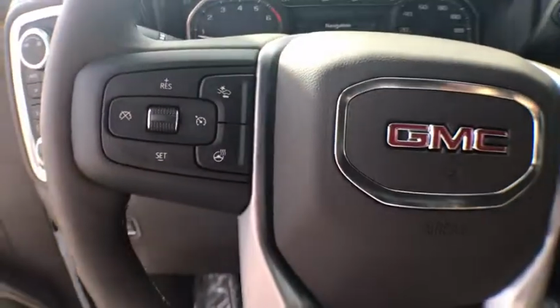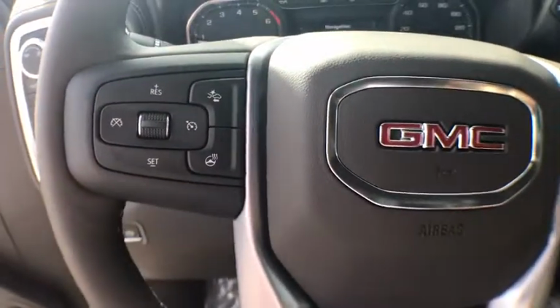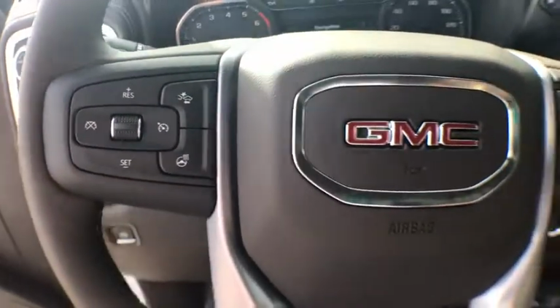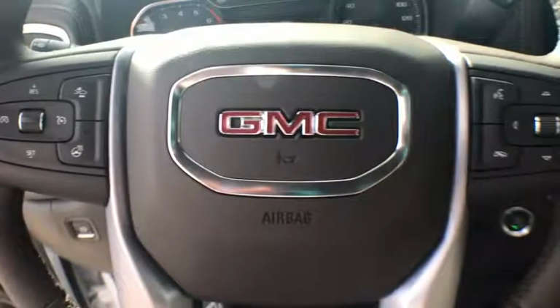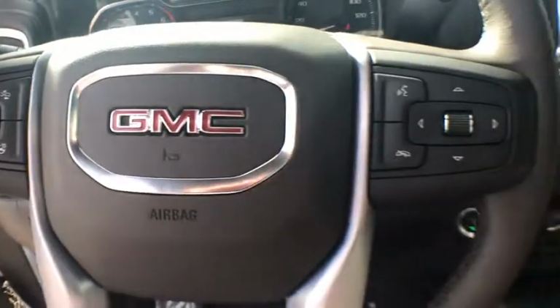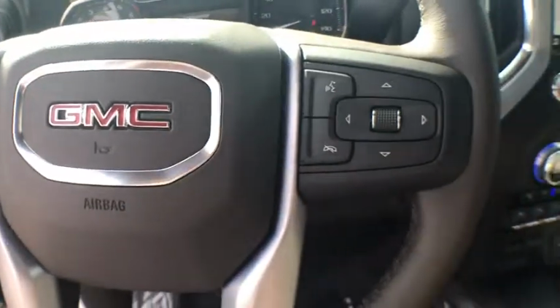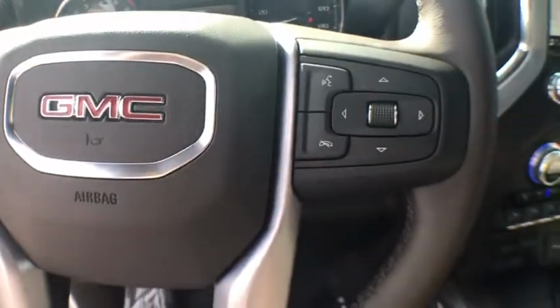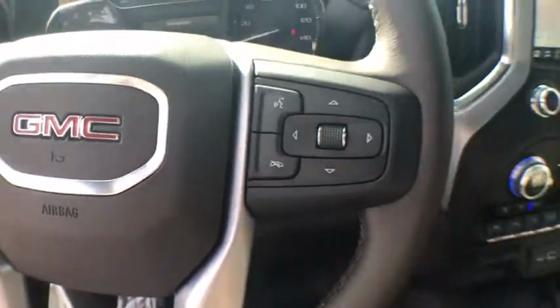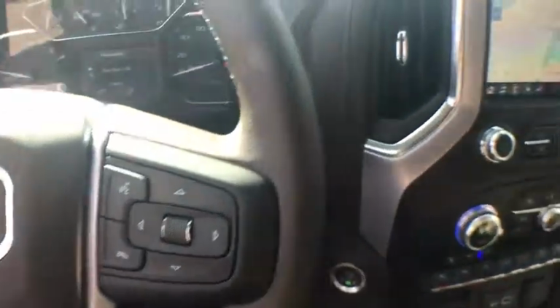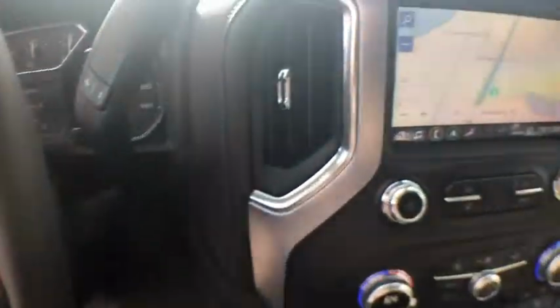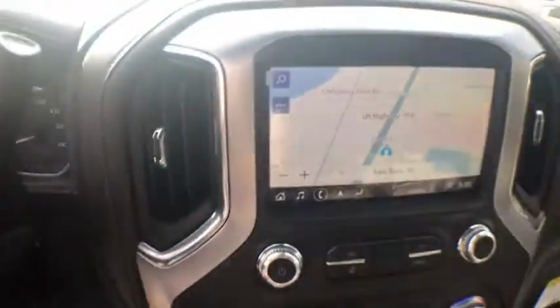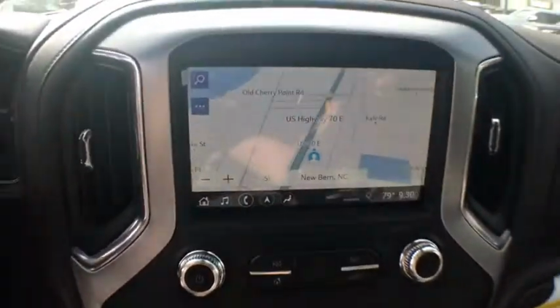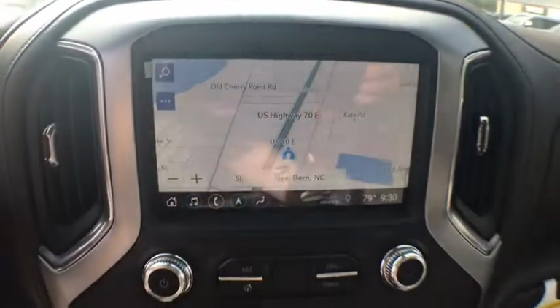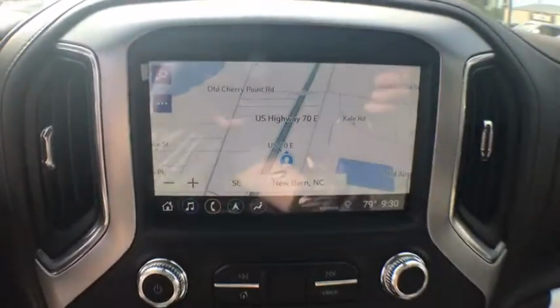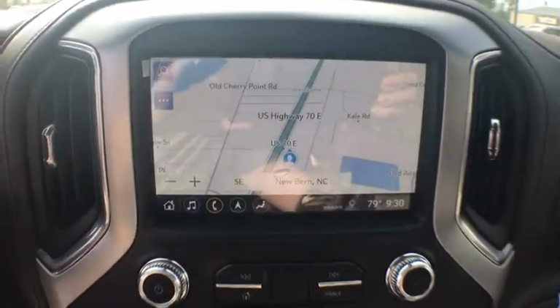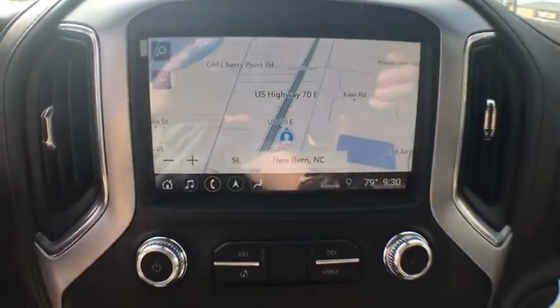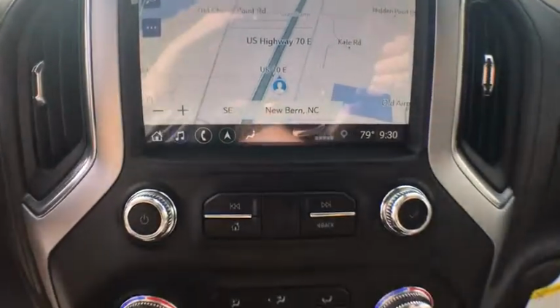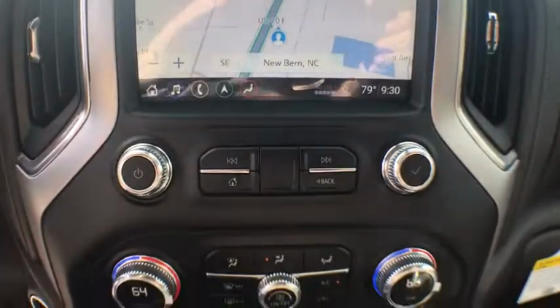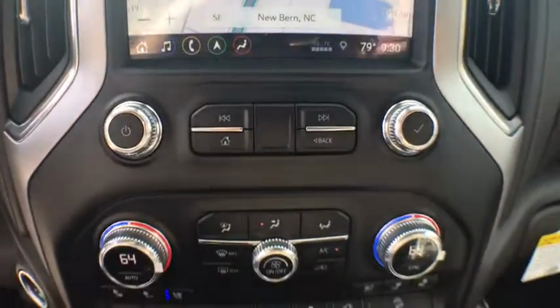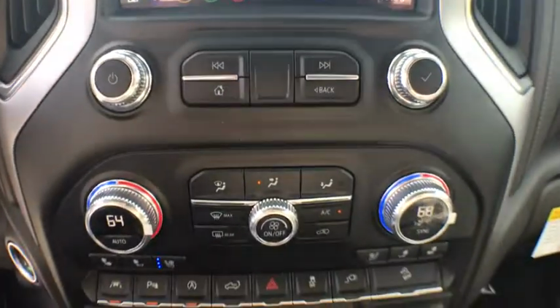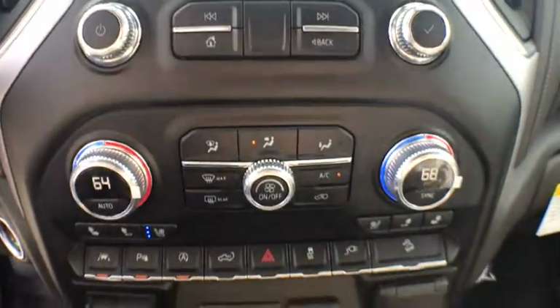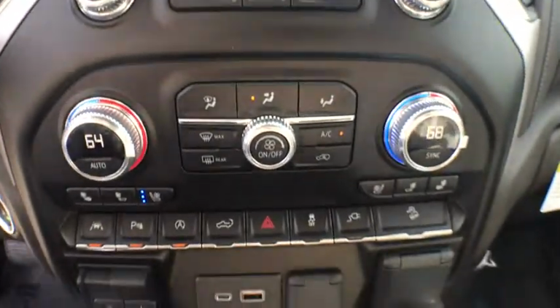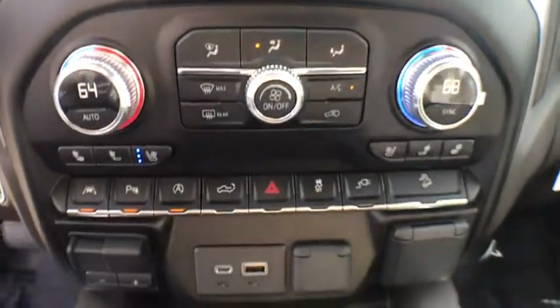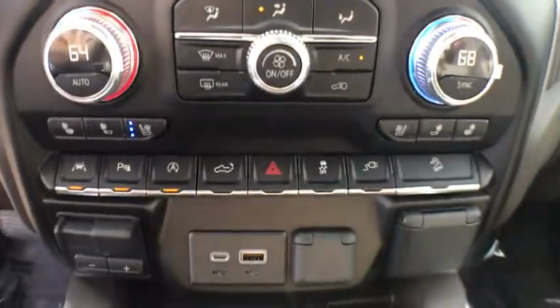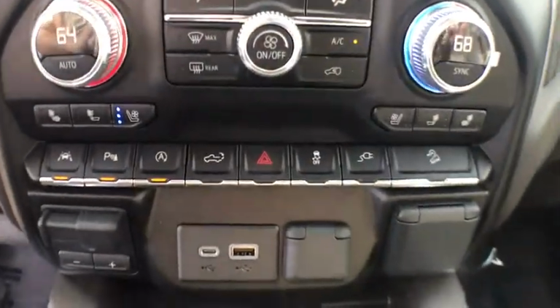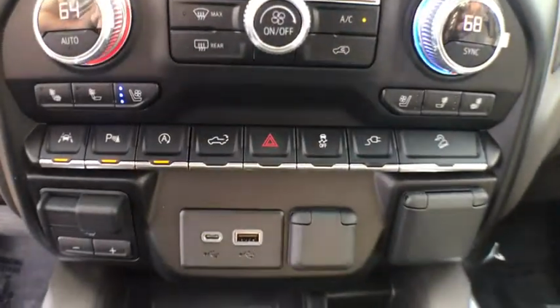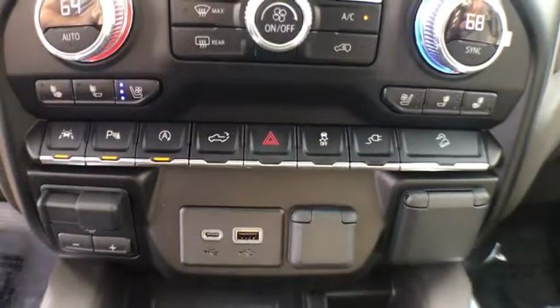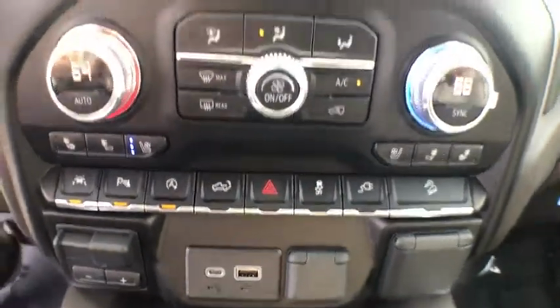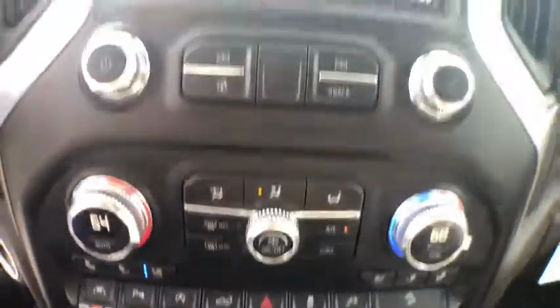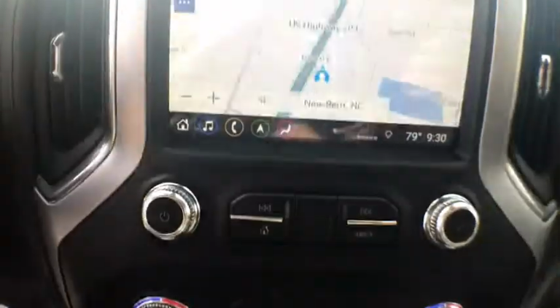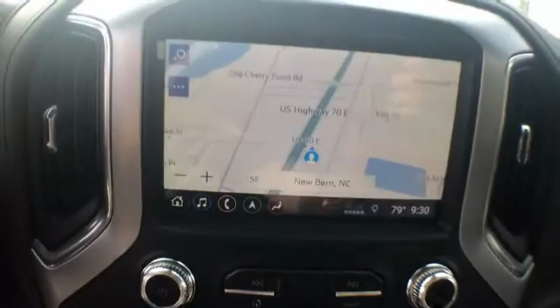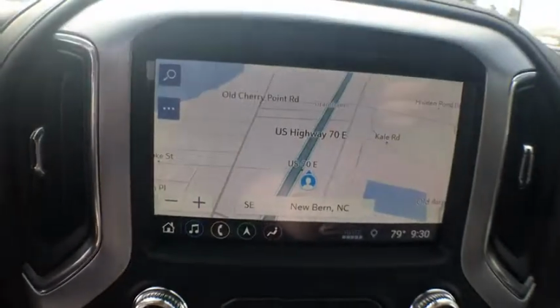Here are some of this vehicle's great options: remote engine start, backup camera, steering wheel audio controls, power passenger seat, anti-lock braking system, tow hitch, stability control, traction control.